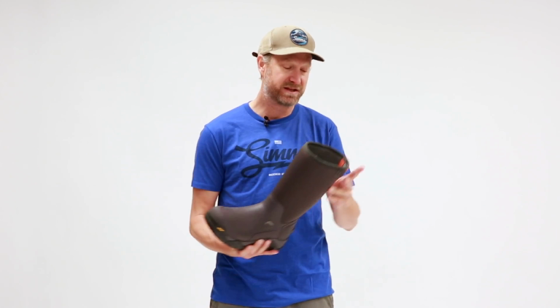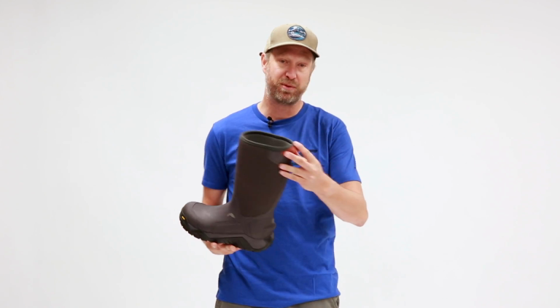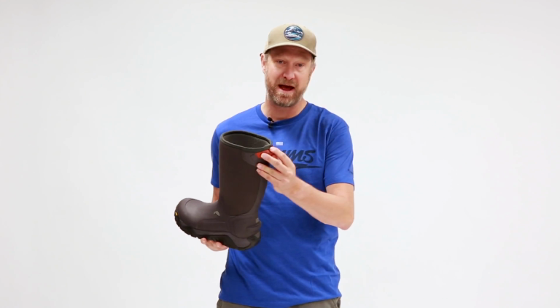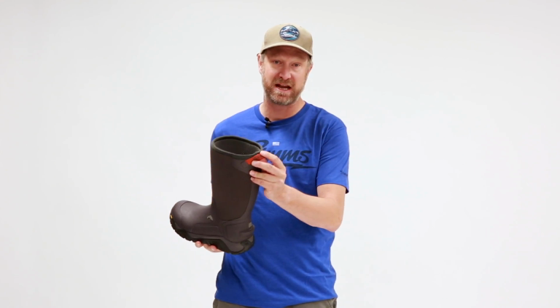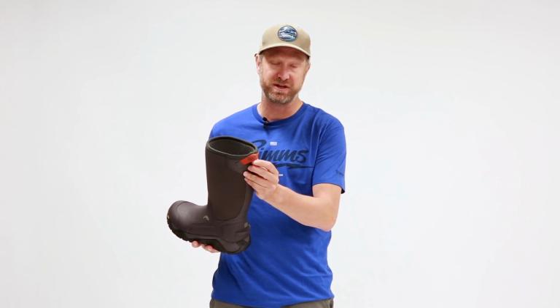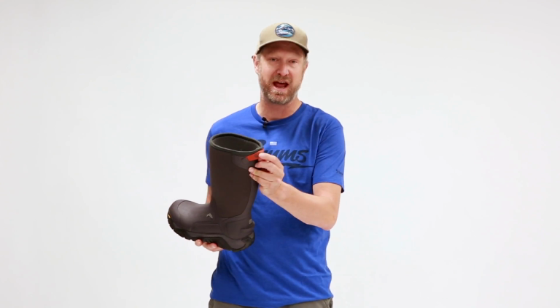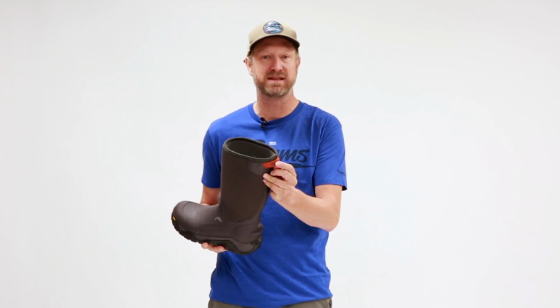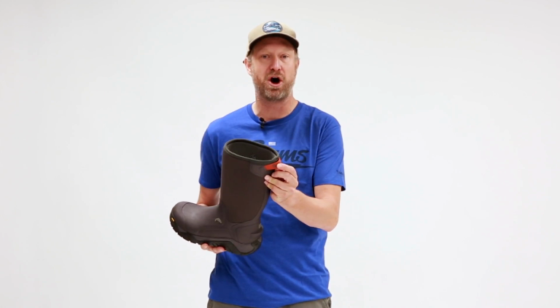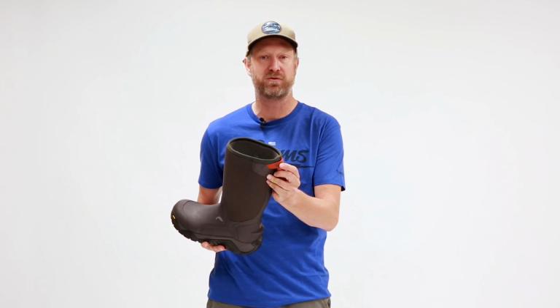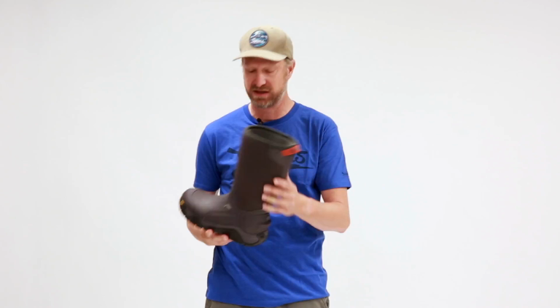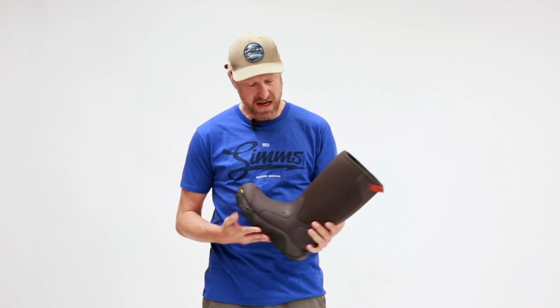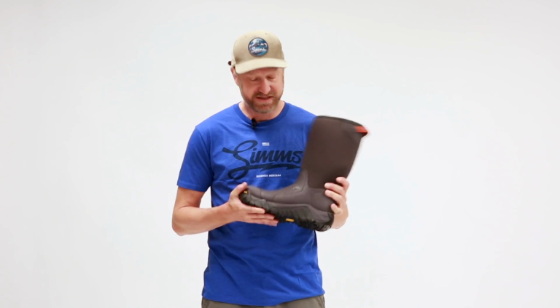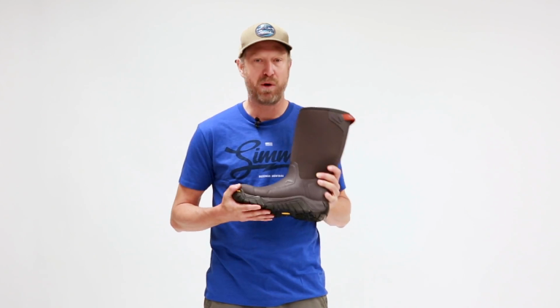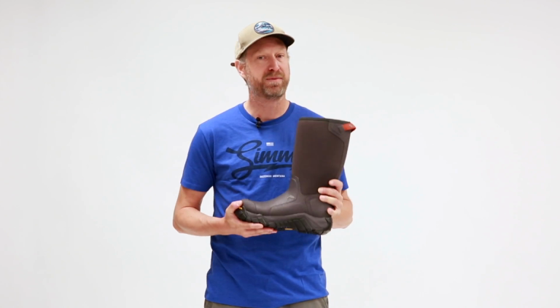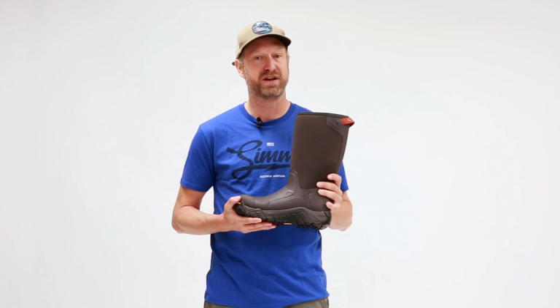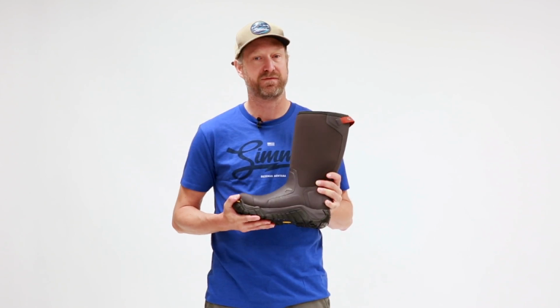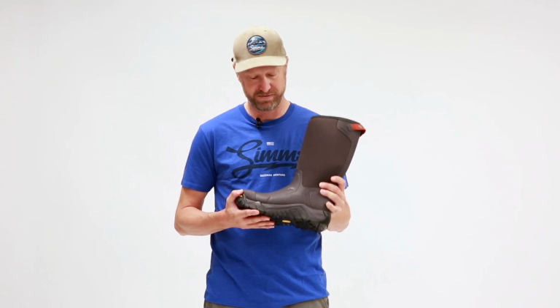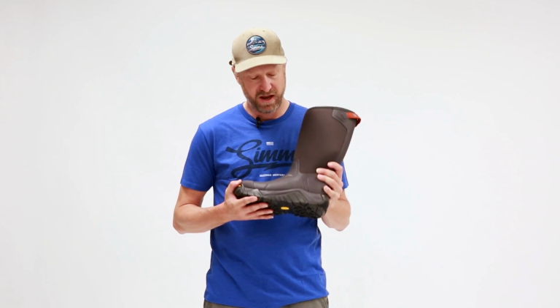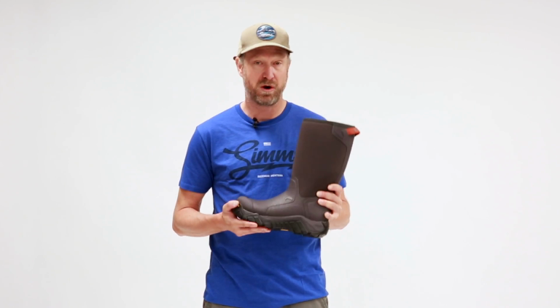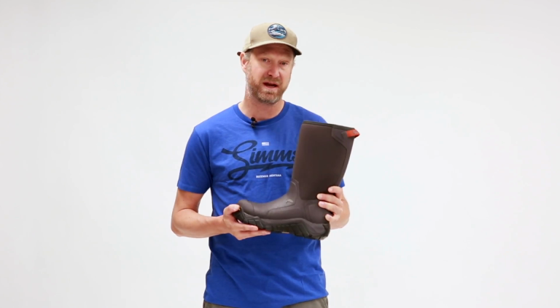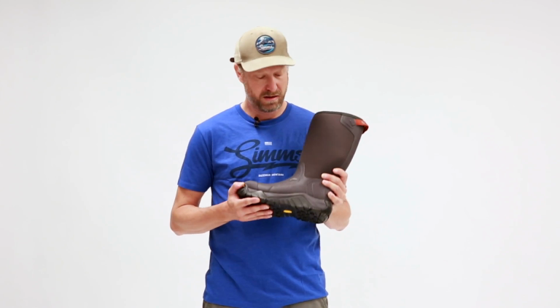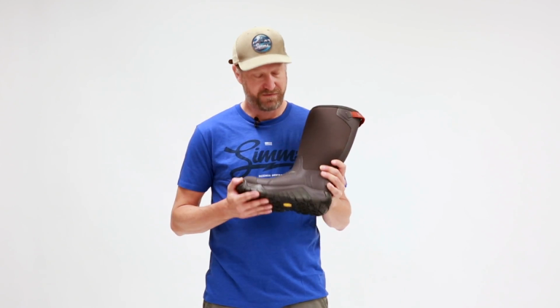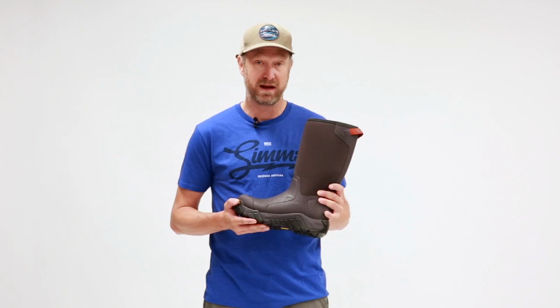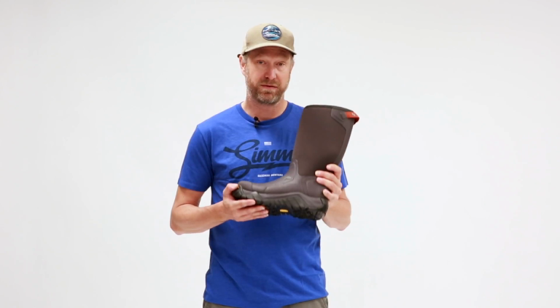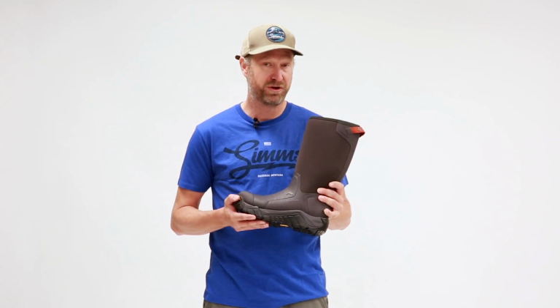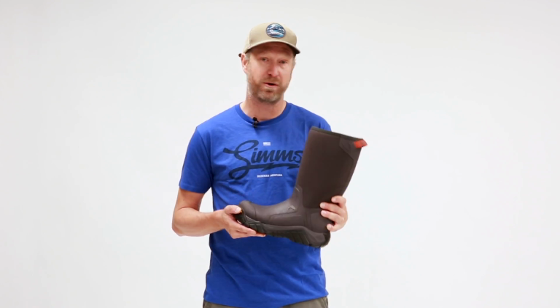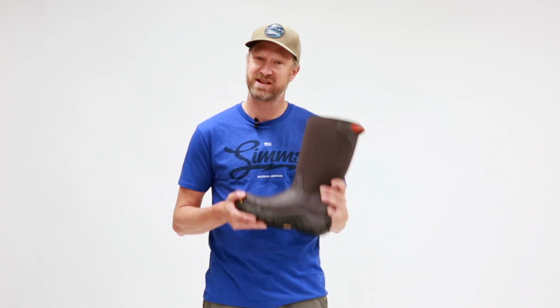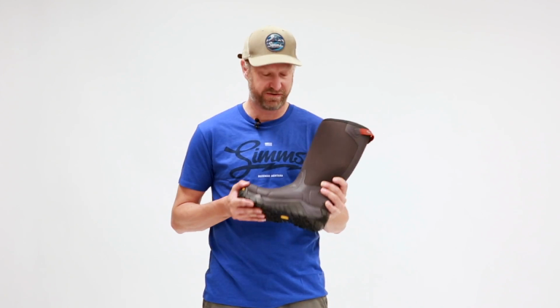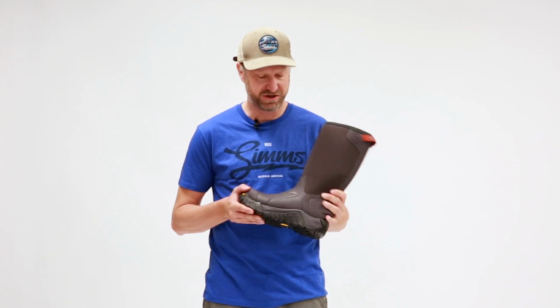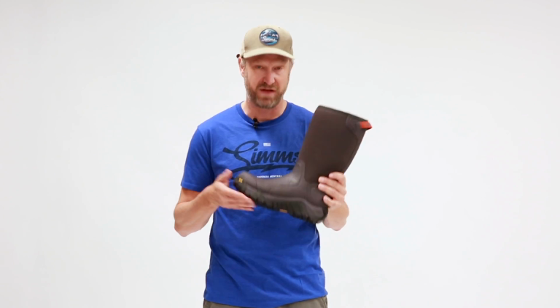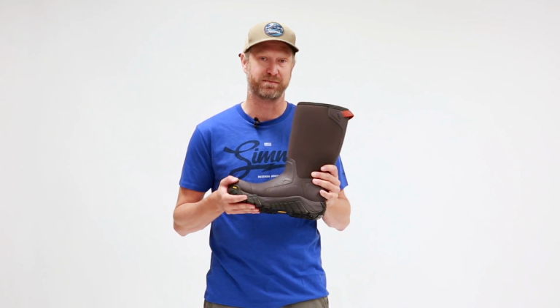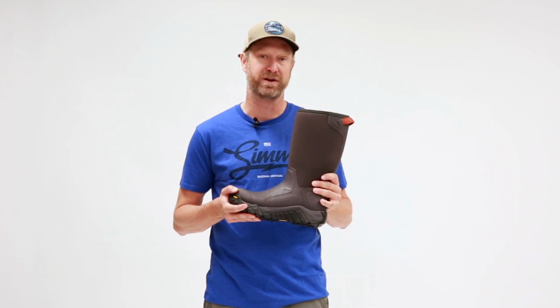It's got a pull tab back here, which you can see, to help you get this thing on and off quite easily. This is a bomber piece of gear from Simms, and if you want to be fighting the coldest weather but still get your fishing done, this is the boot for you.